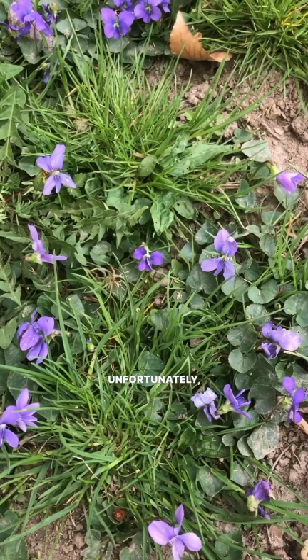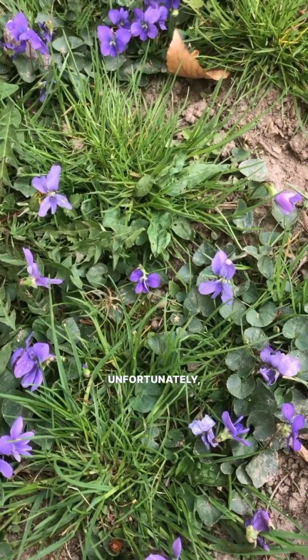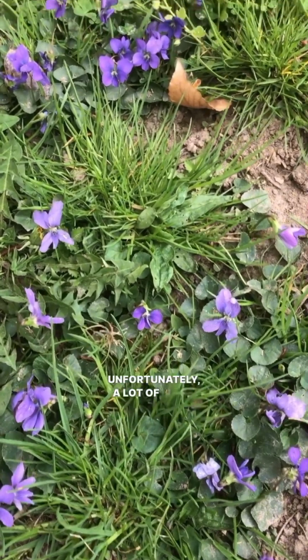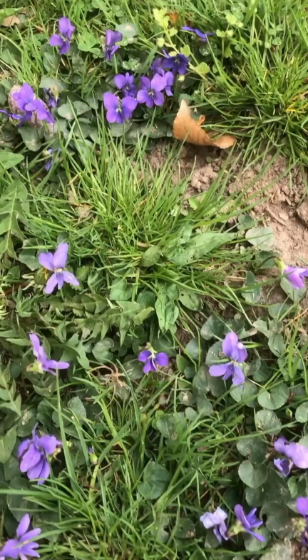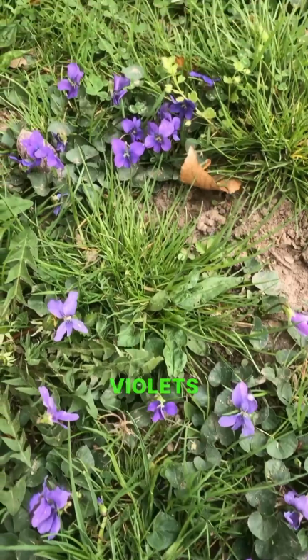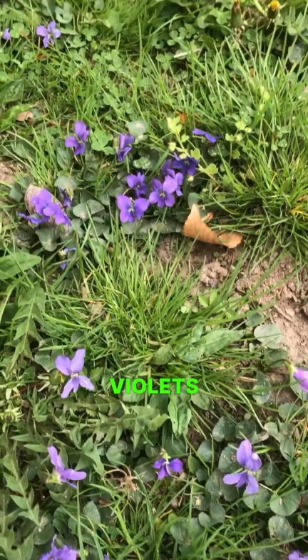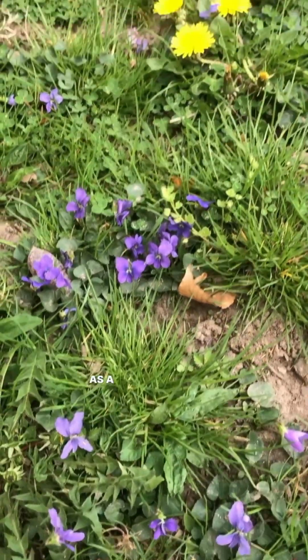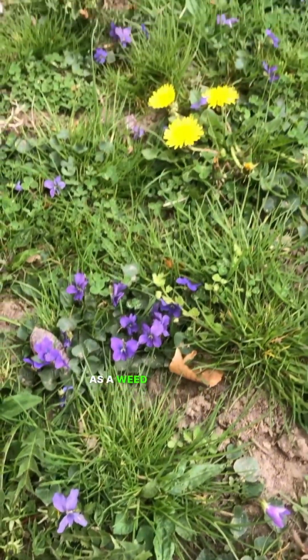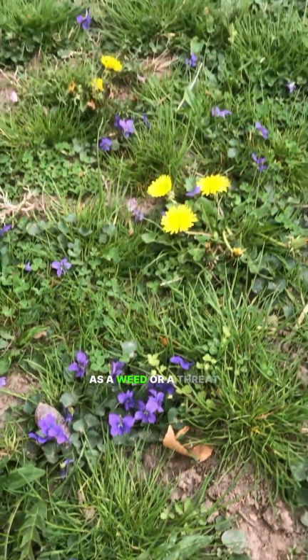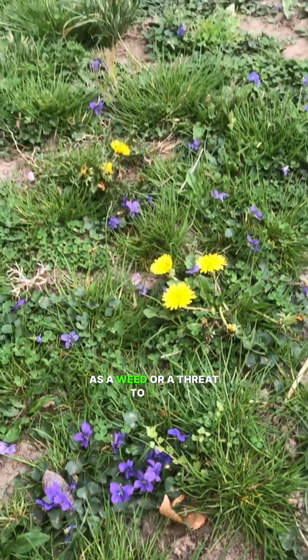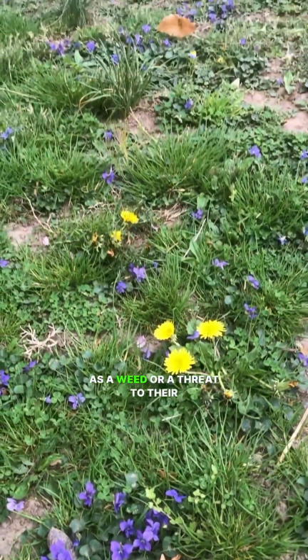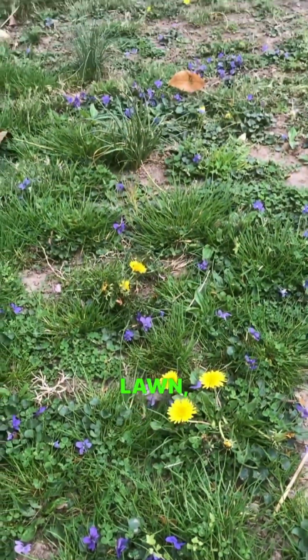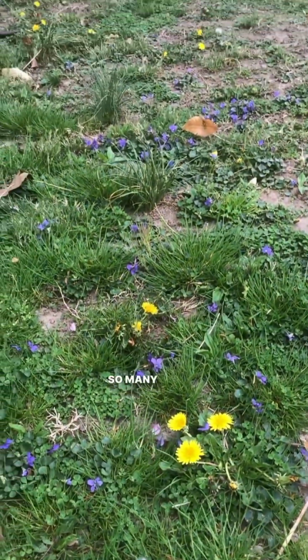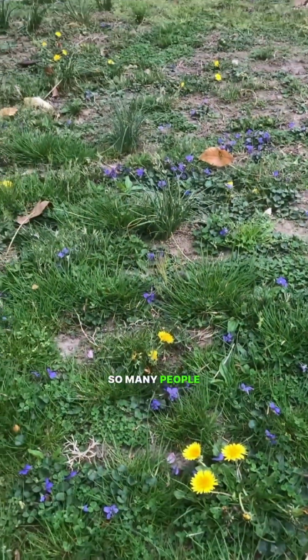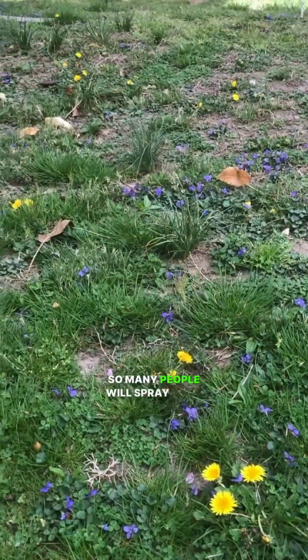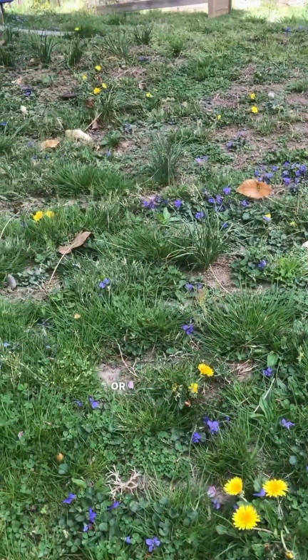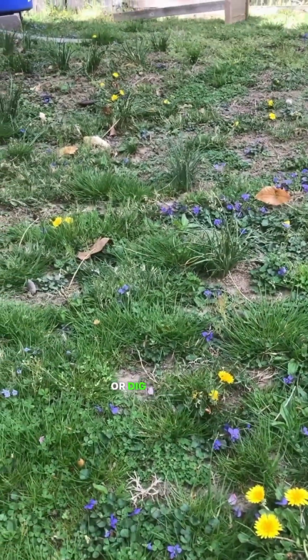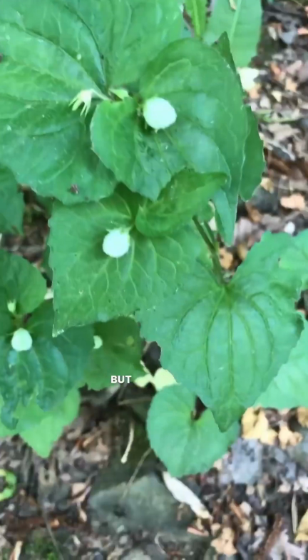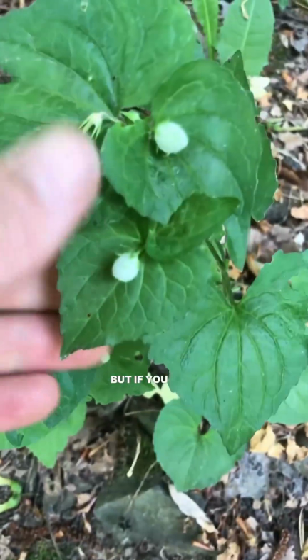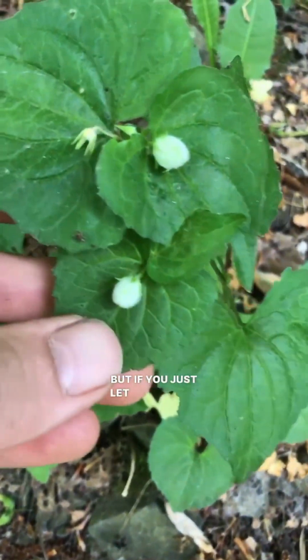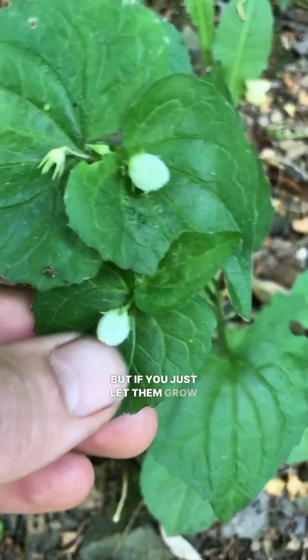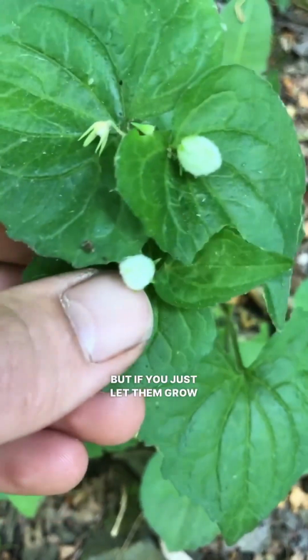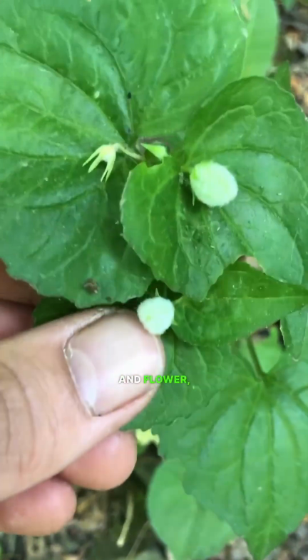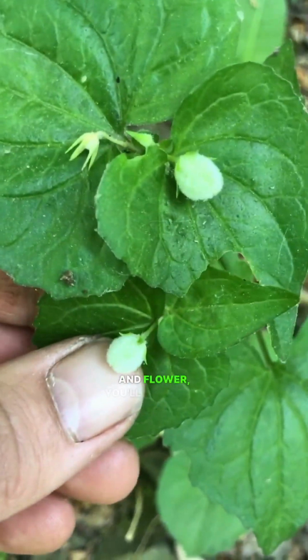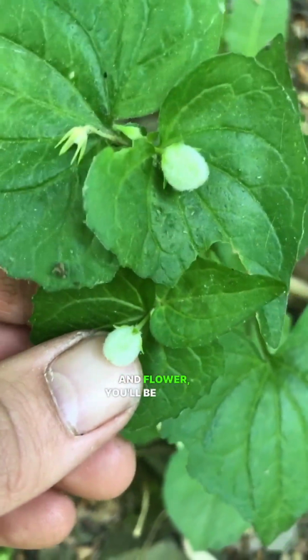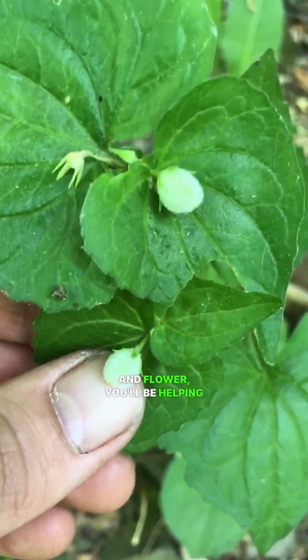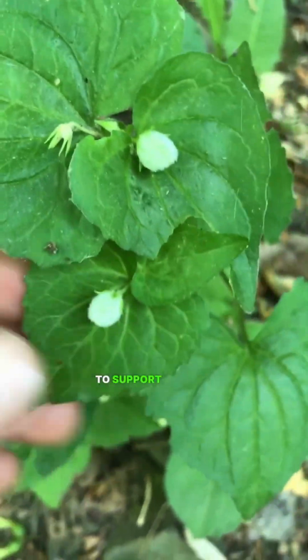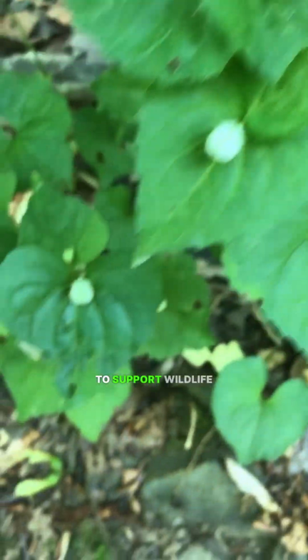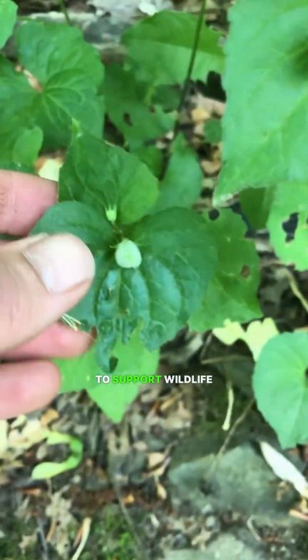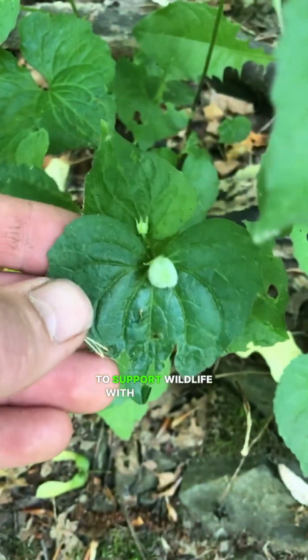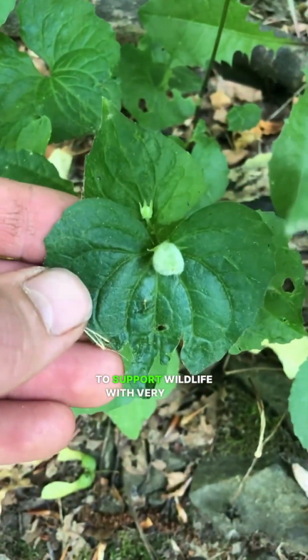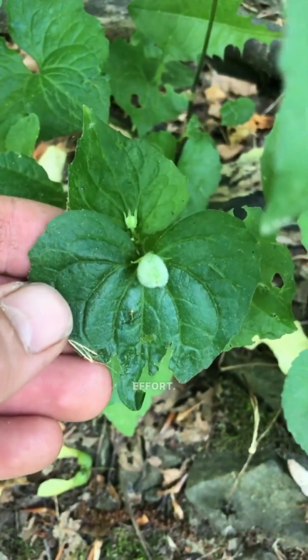Unfortunately, a lot of folks view violets as a weed or a threat to their lawn, so many people will spray them or dig them up. But if you just let them grow and flower, you'll be helping to support wildlife with very little effort.